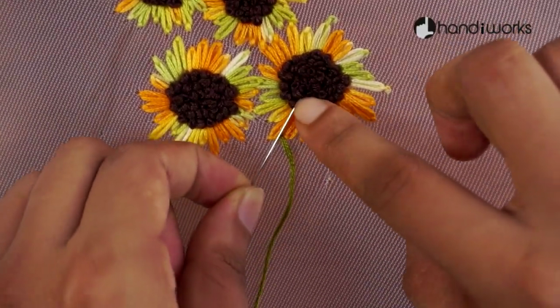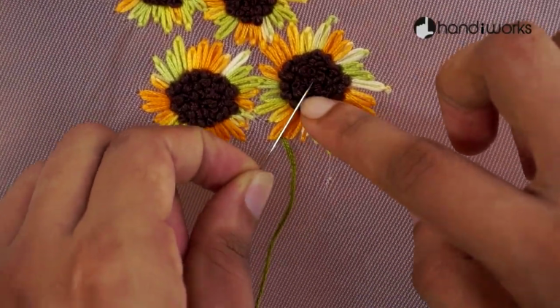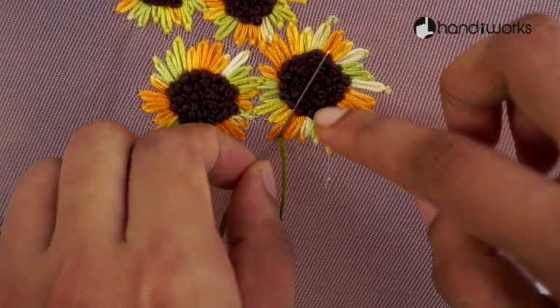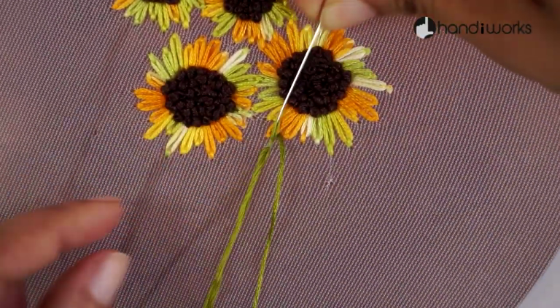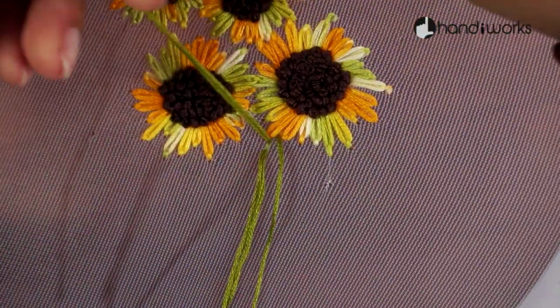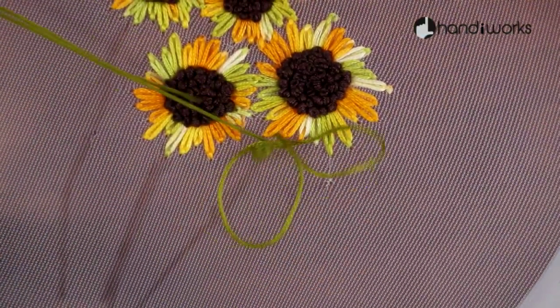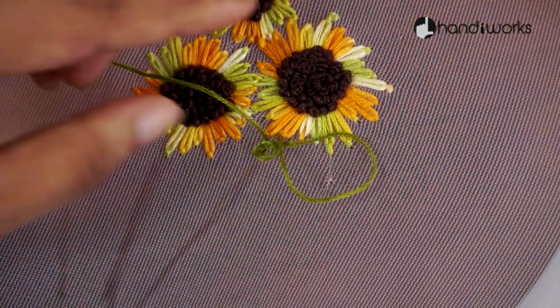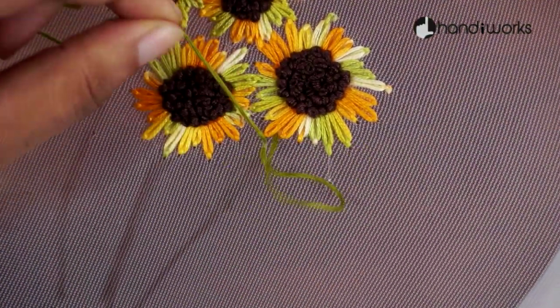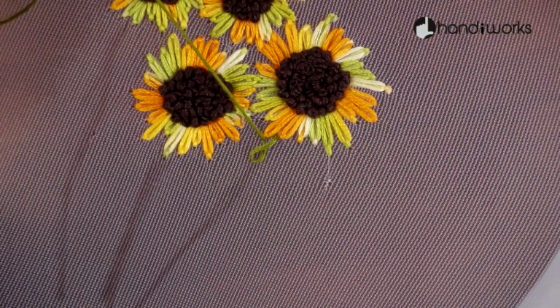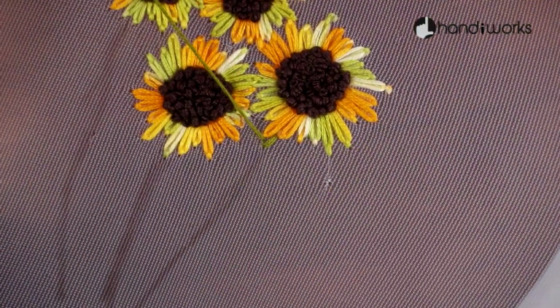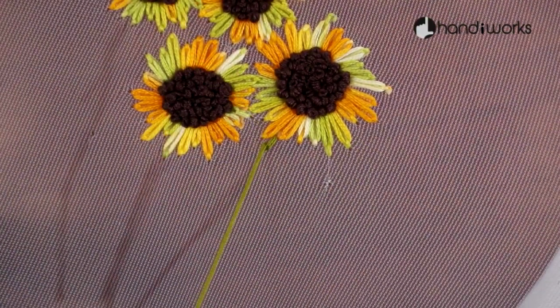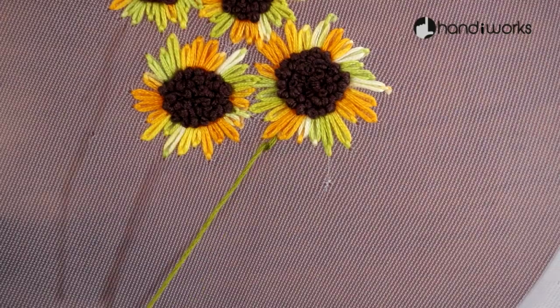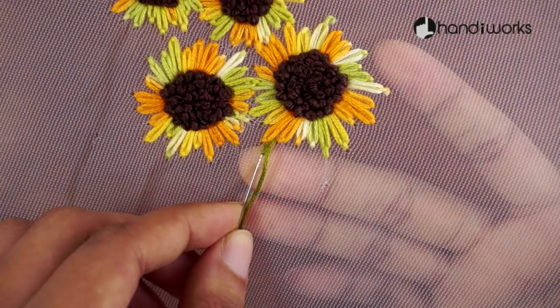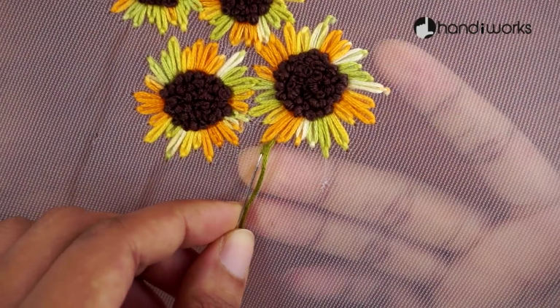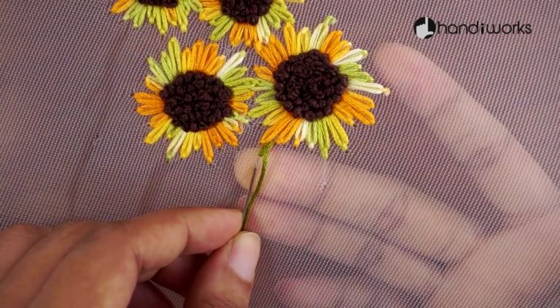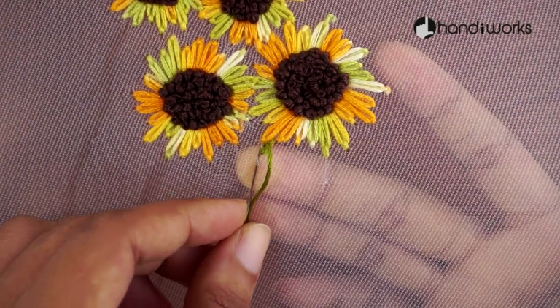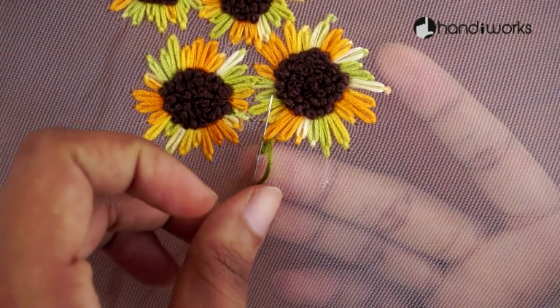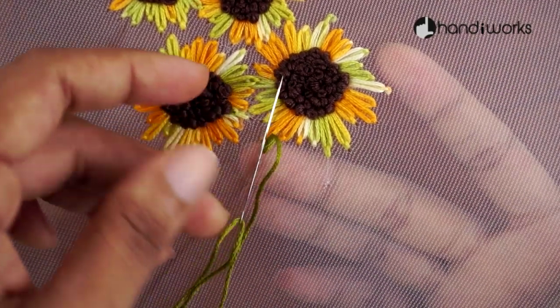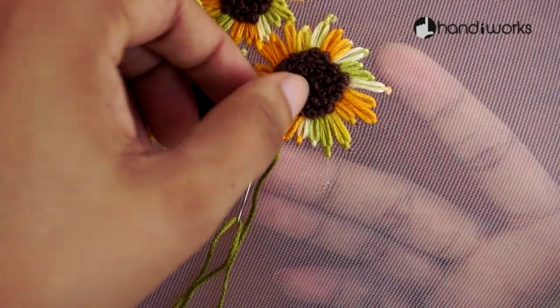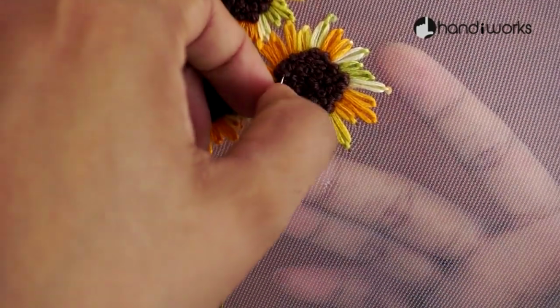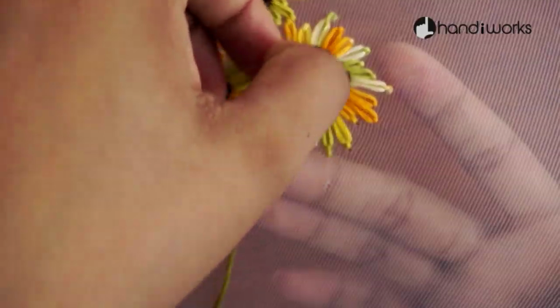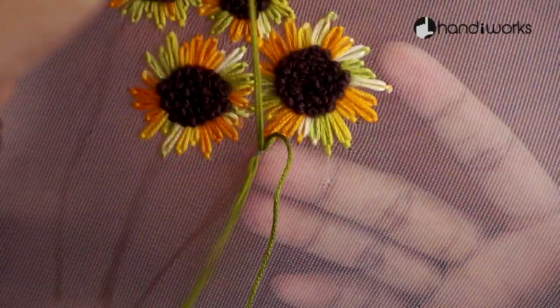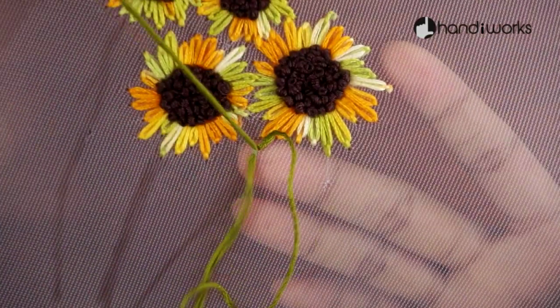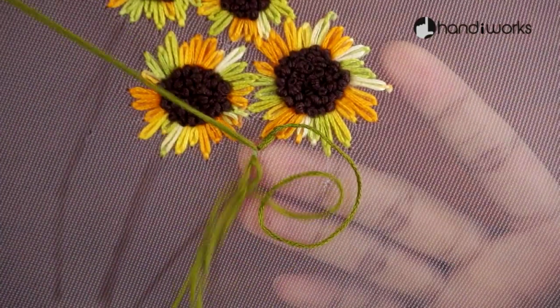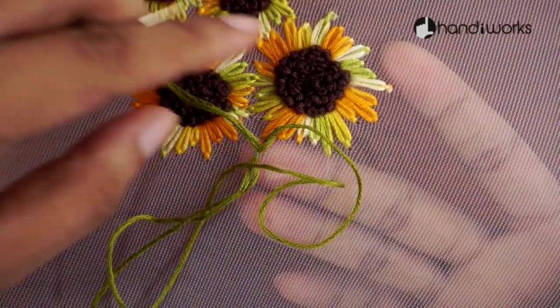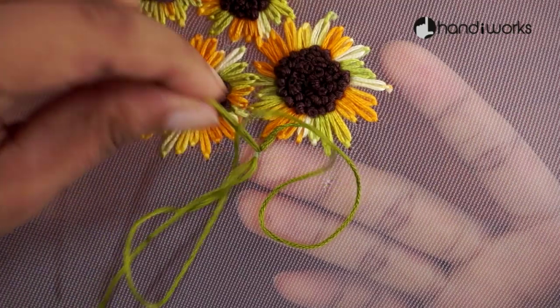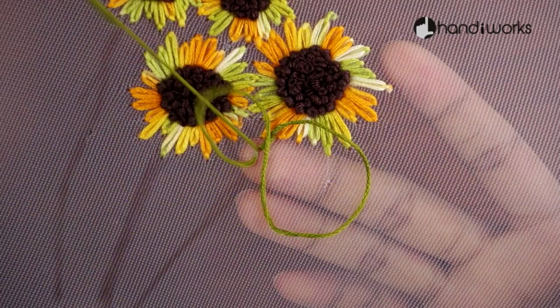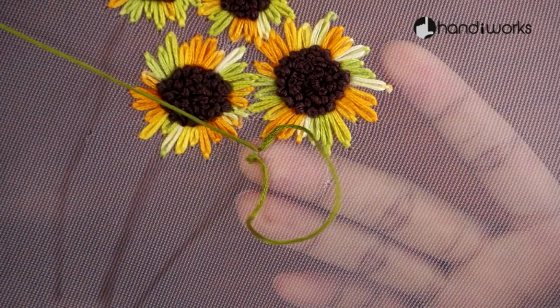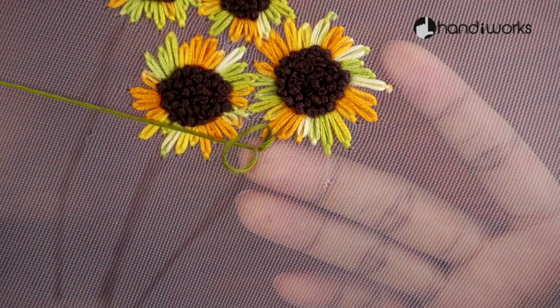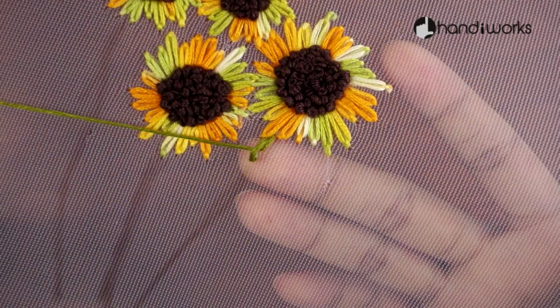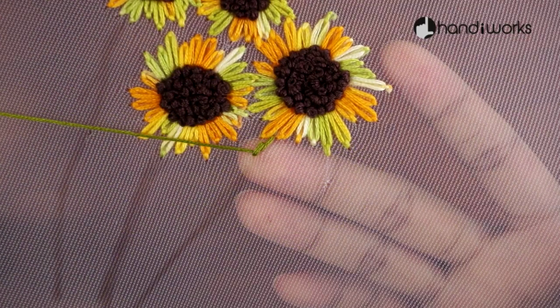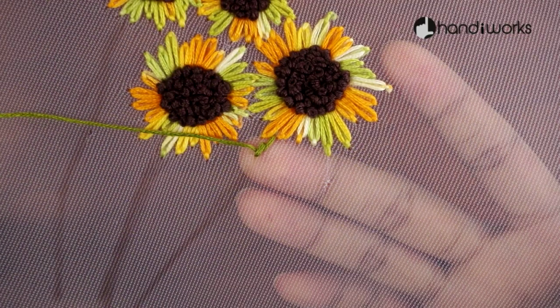If you plan to give this technique a try, remember to keep your stitches tidy on both the front and back. There's no hiding a messy back with this material.